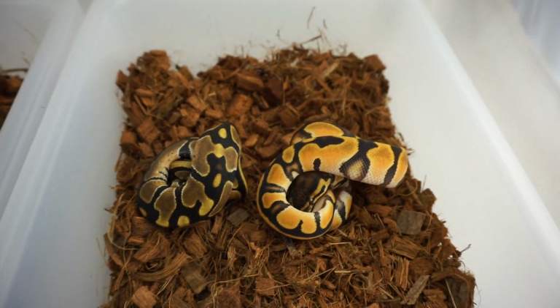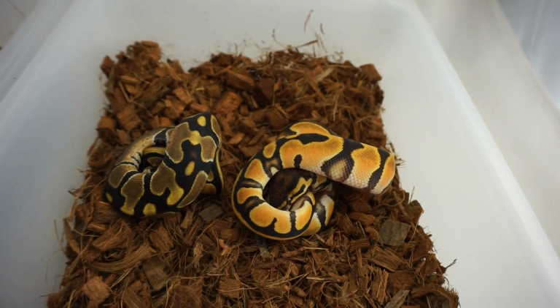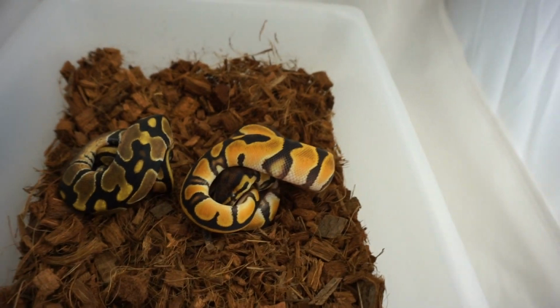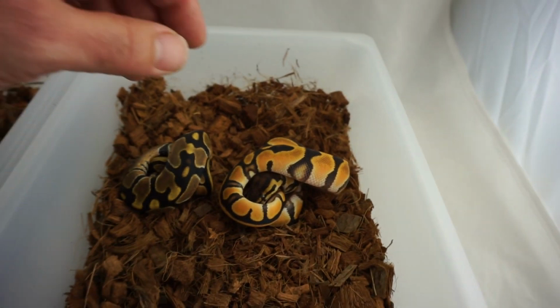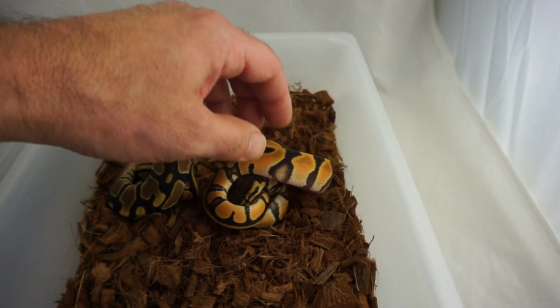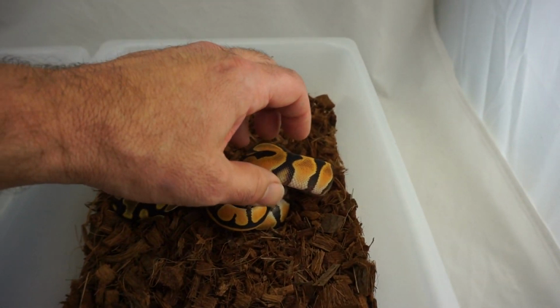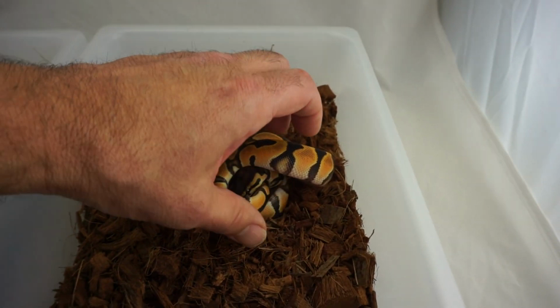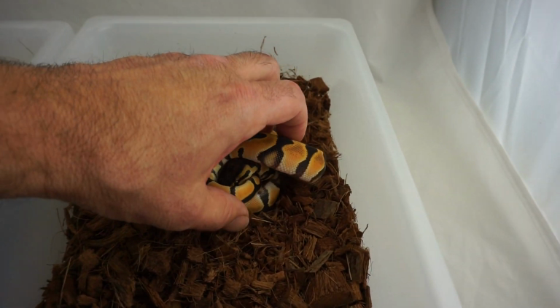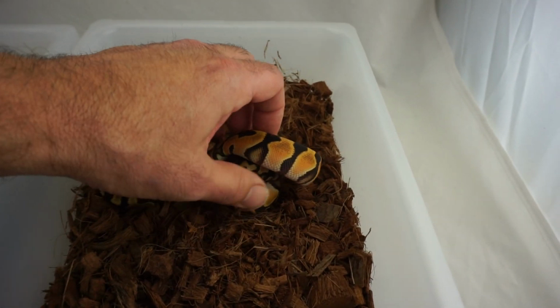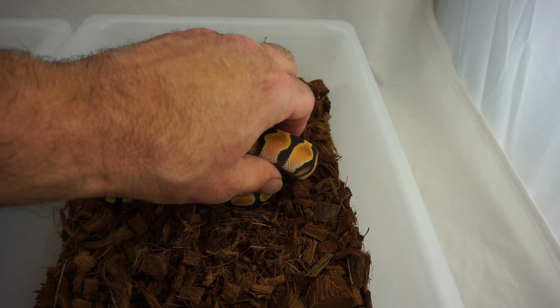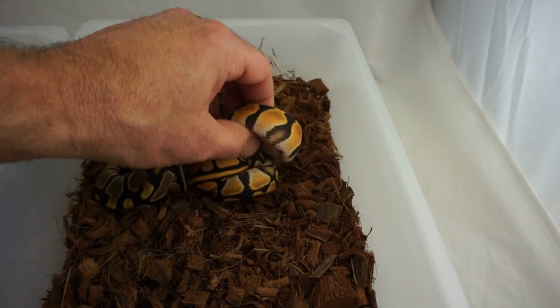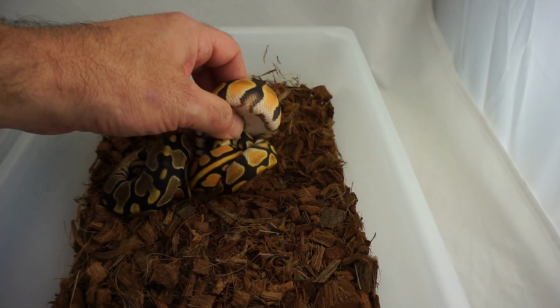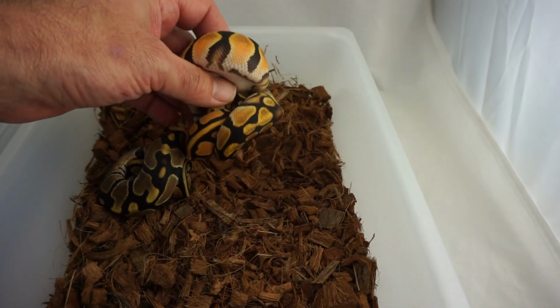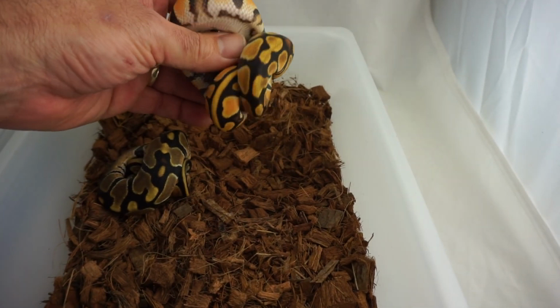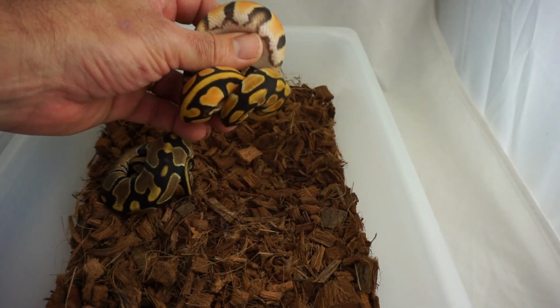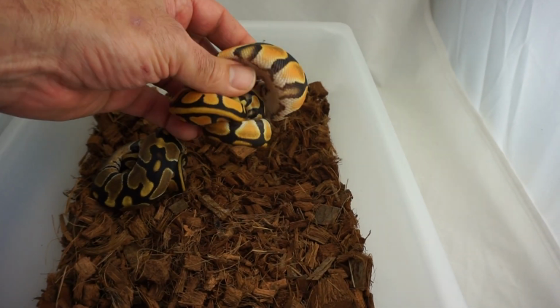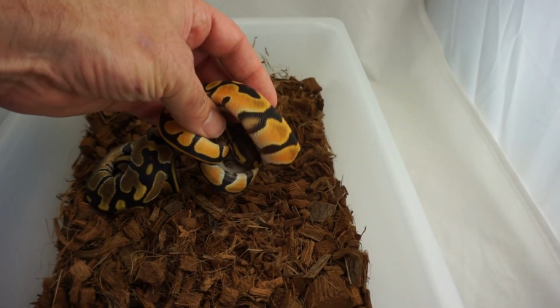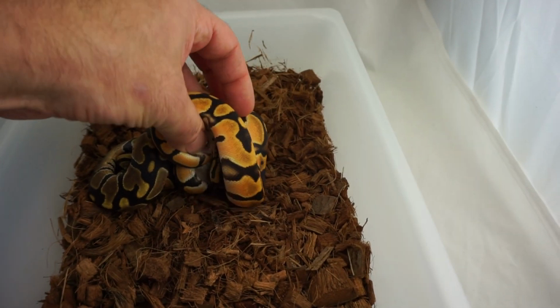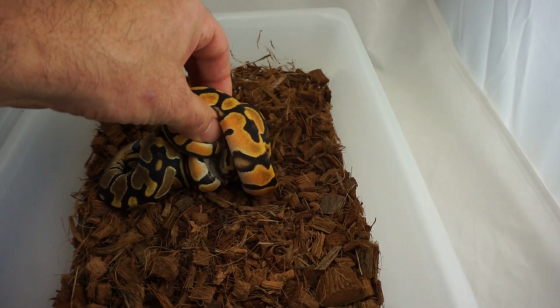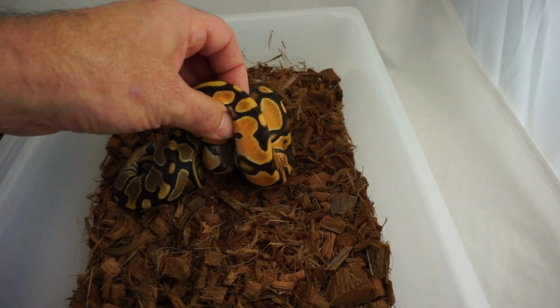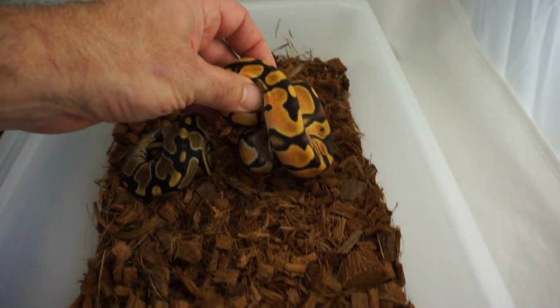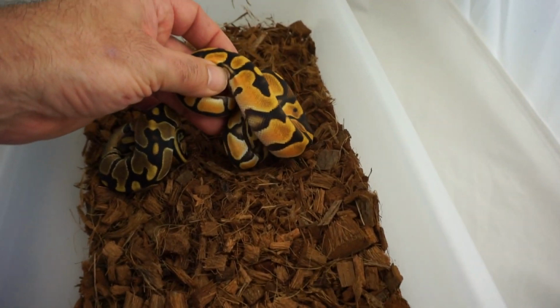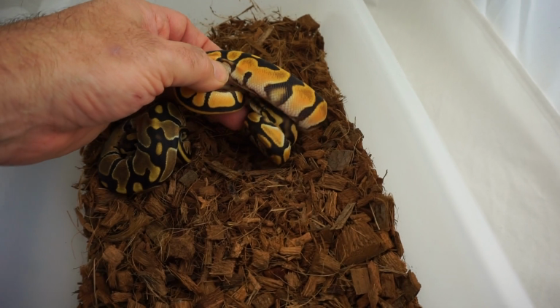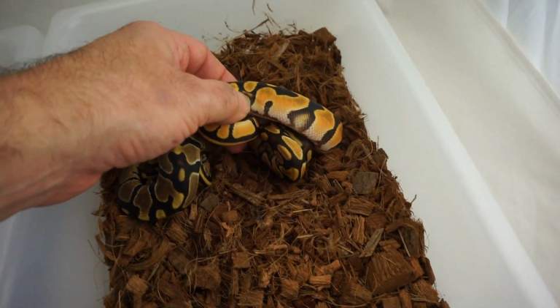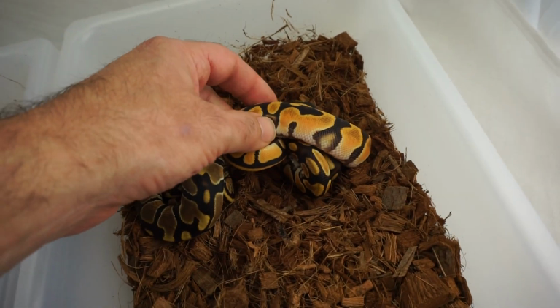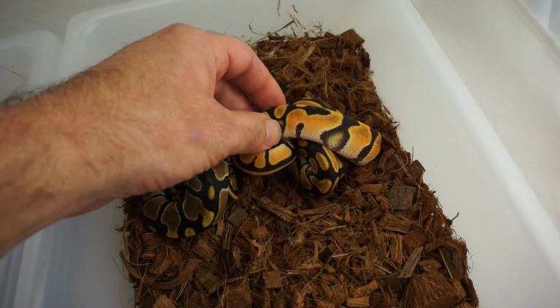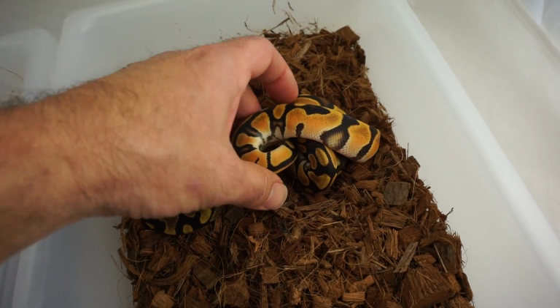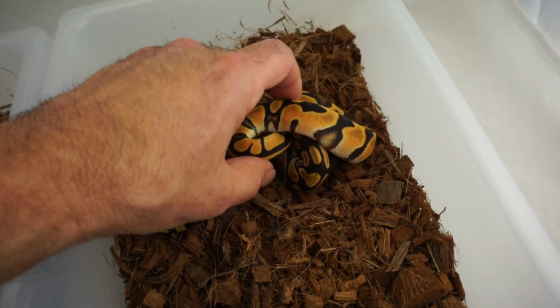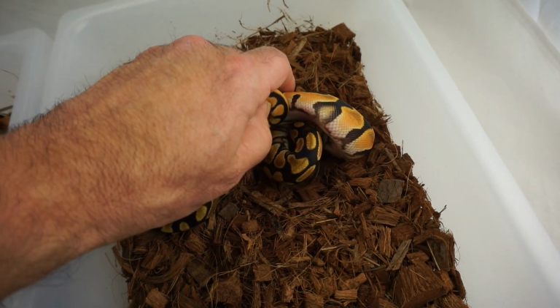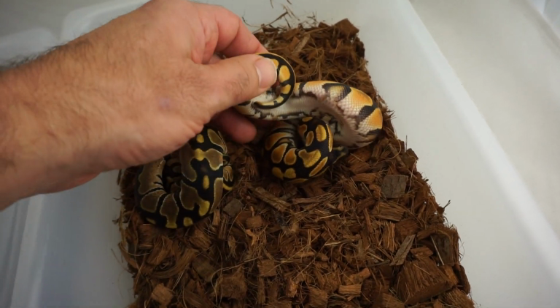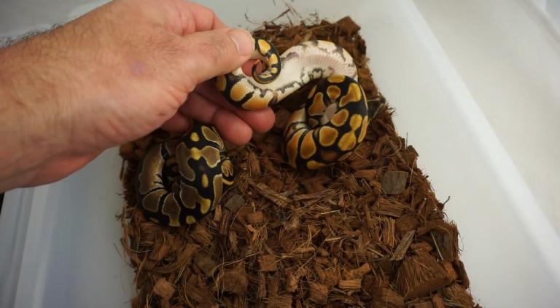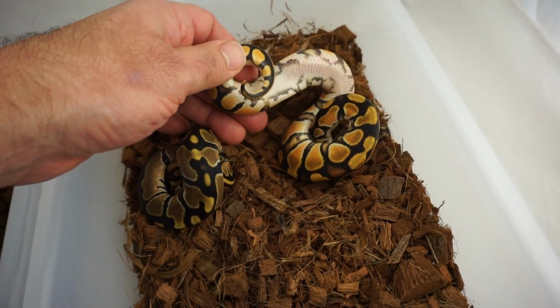I get questions all the time: Is it just selectively bred? Is it really its own gene? How do you know the difference? Well, it's a lot easier to see it than to talk about it or put it into a text or a PM.